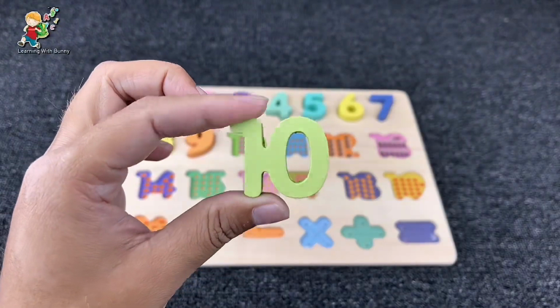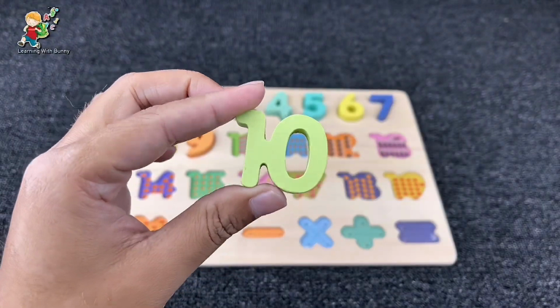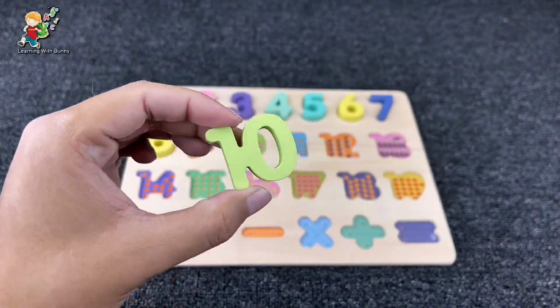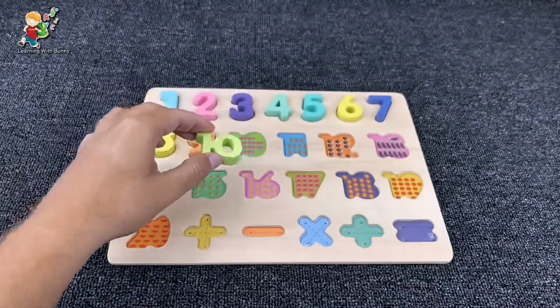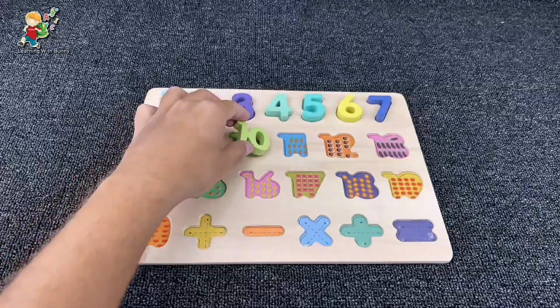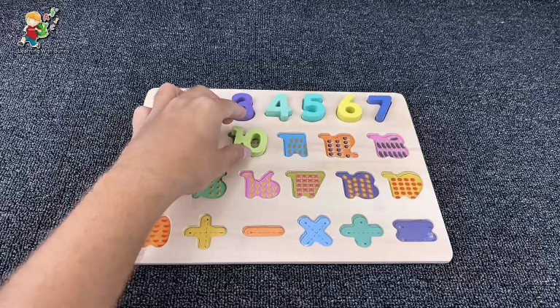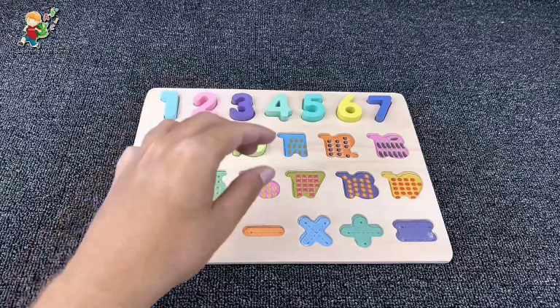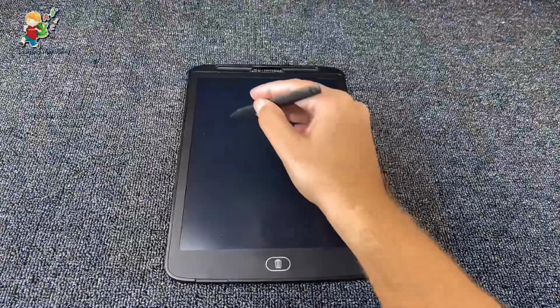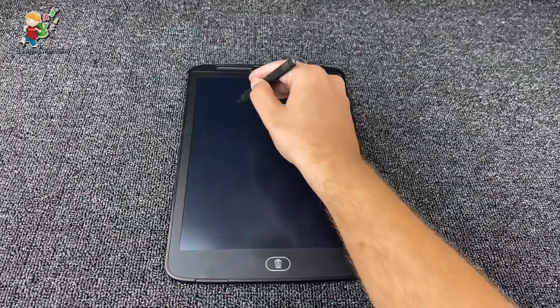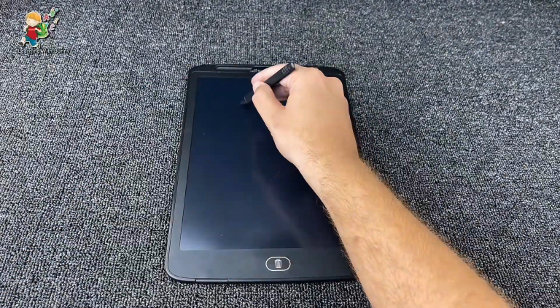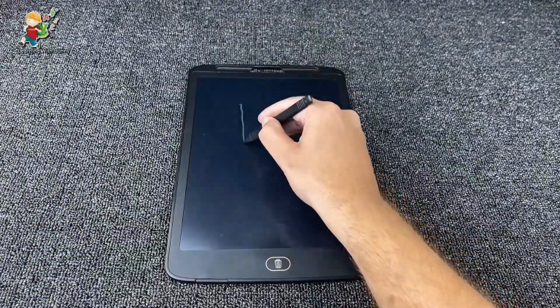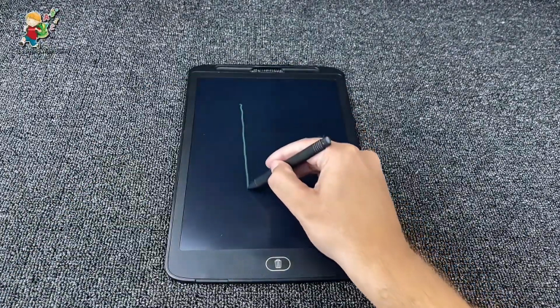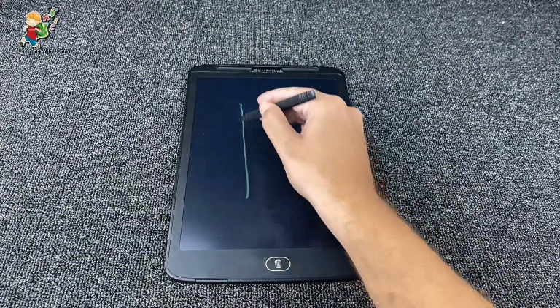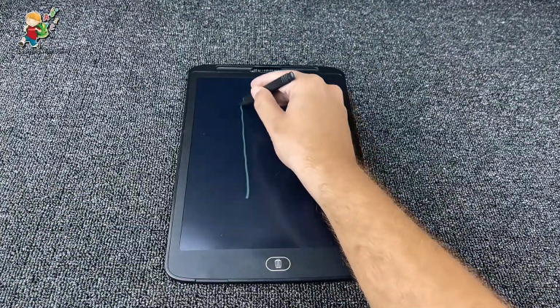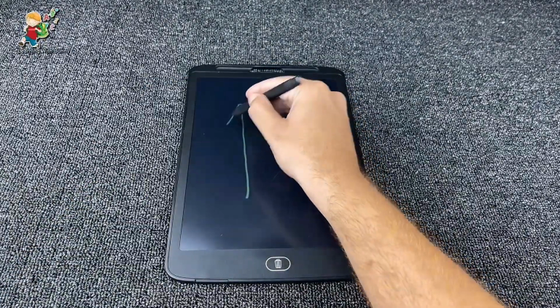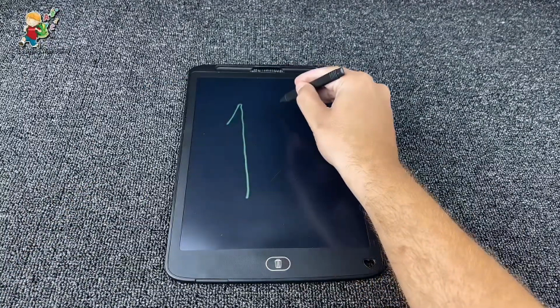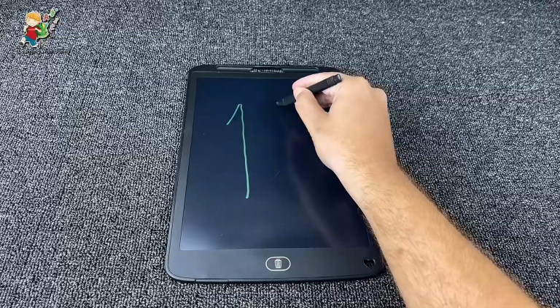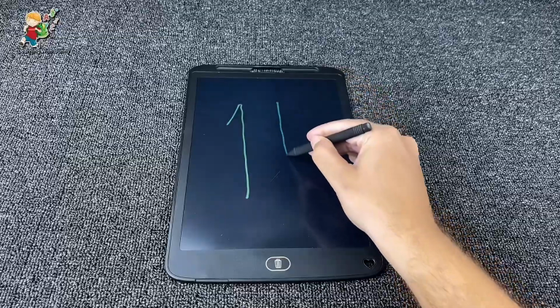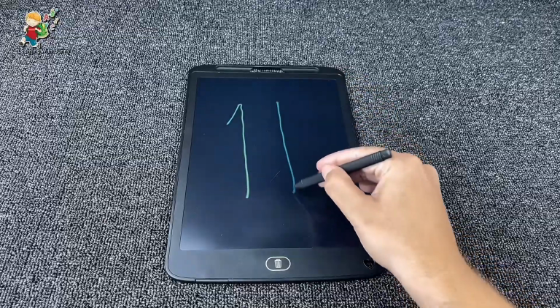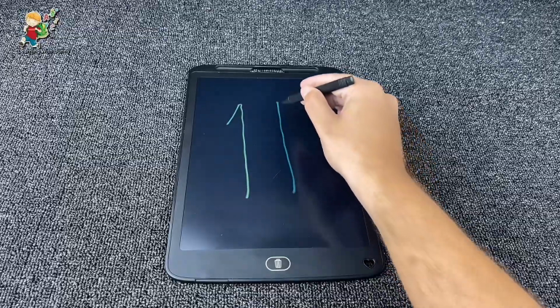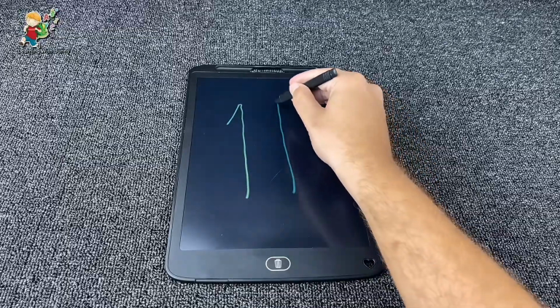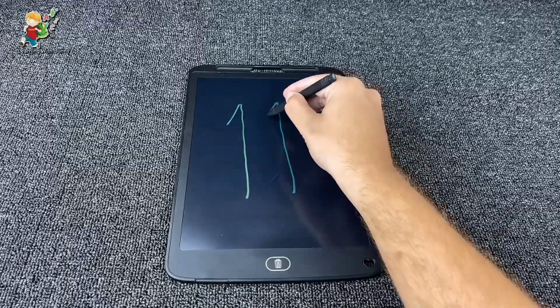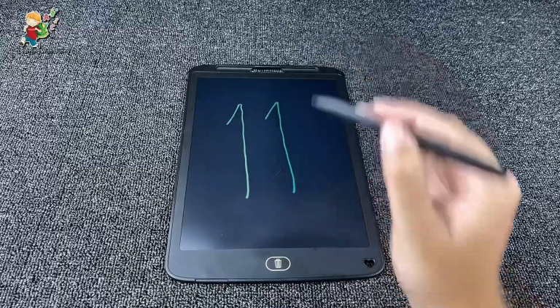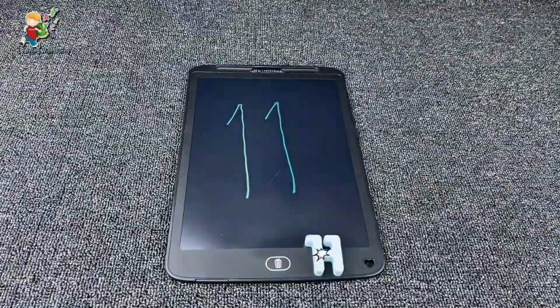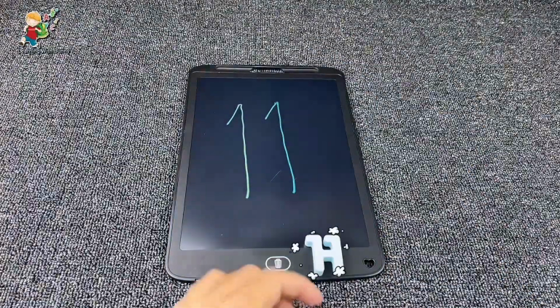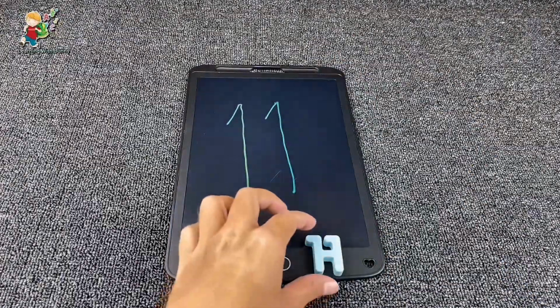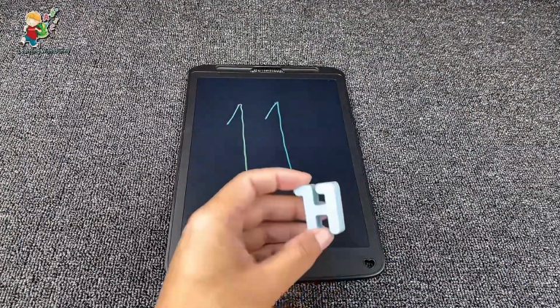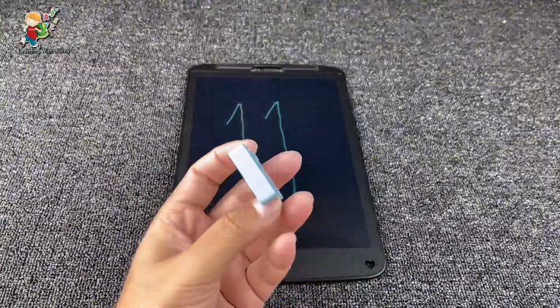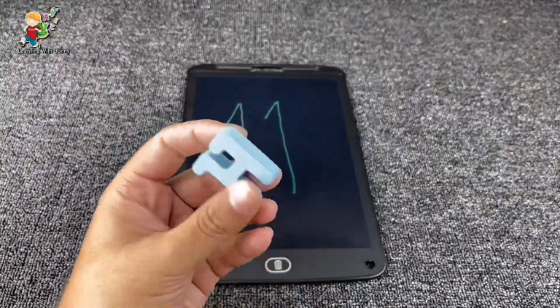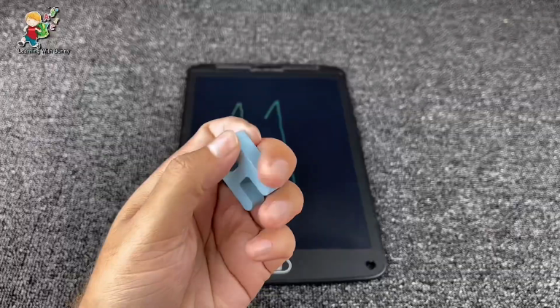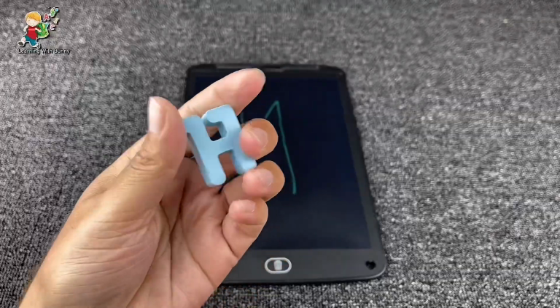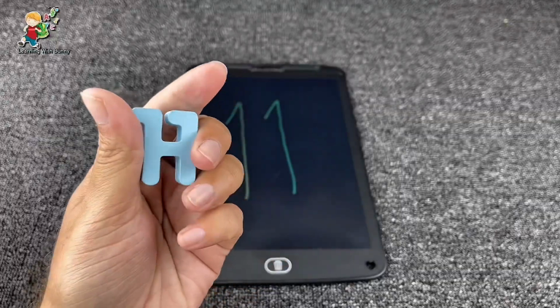Now let's put it here and find the next one. It's number eleven! Yes, it's number eleven.